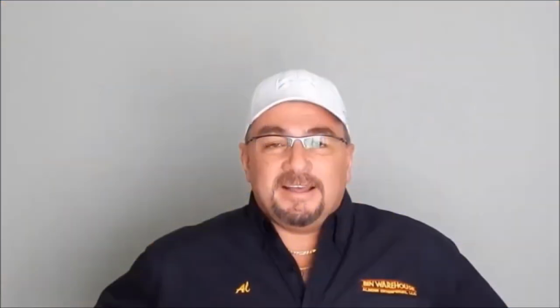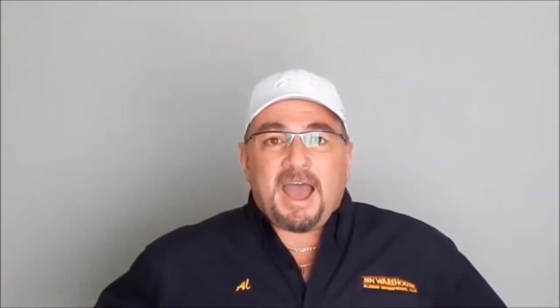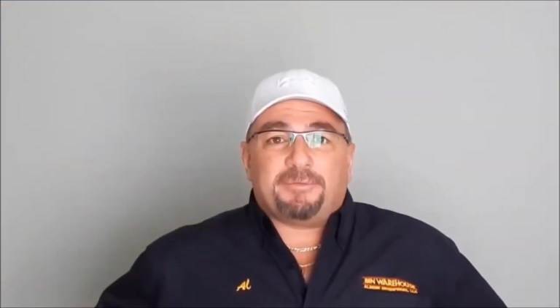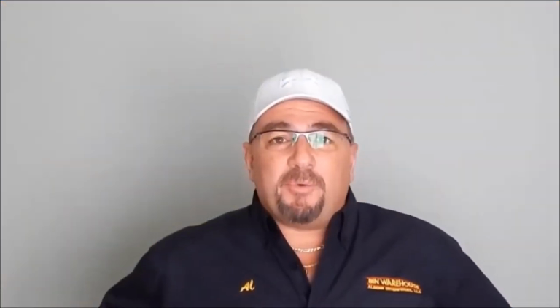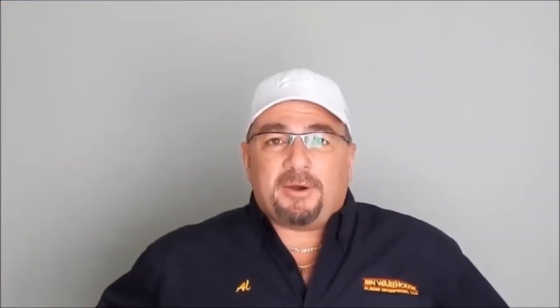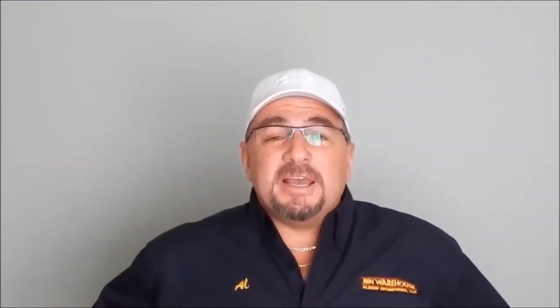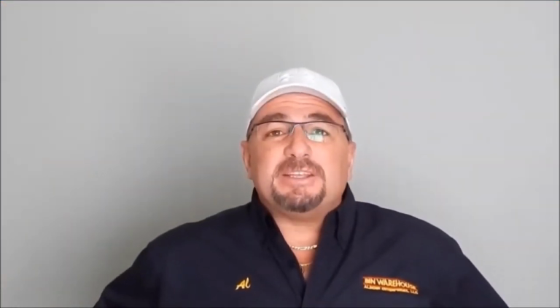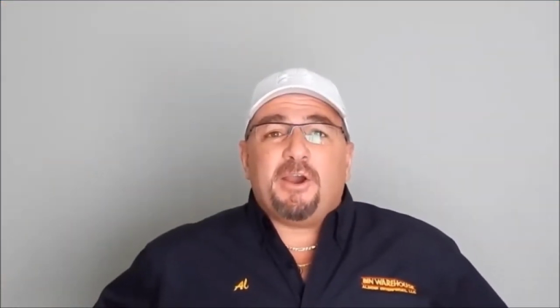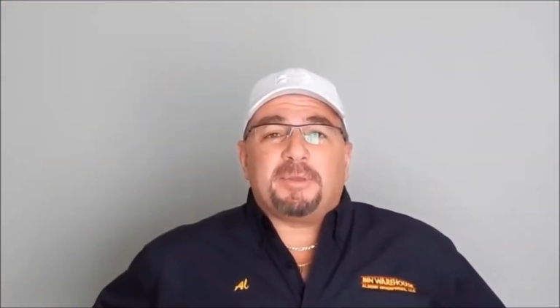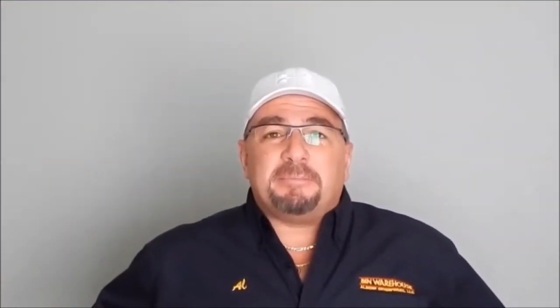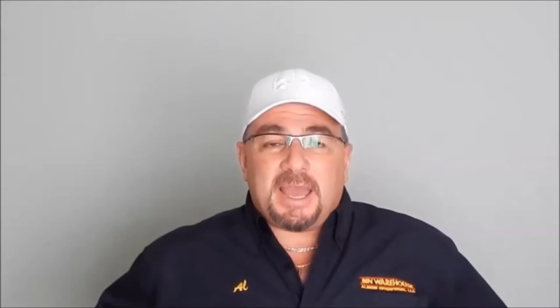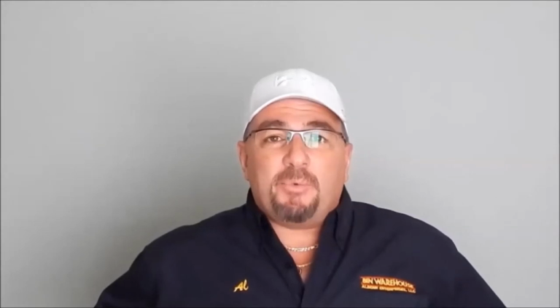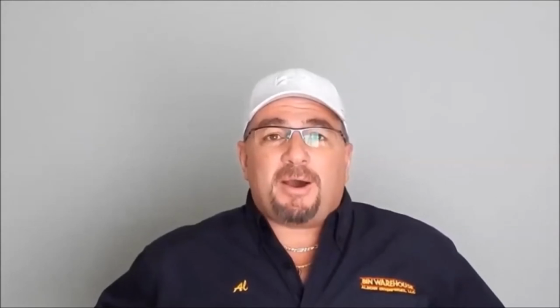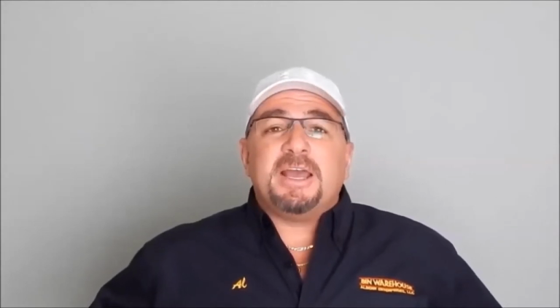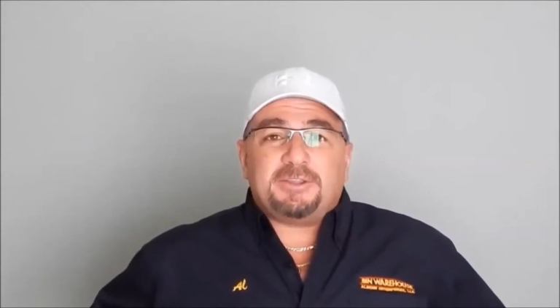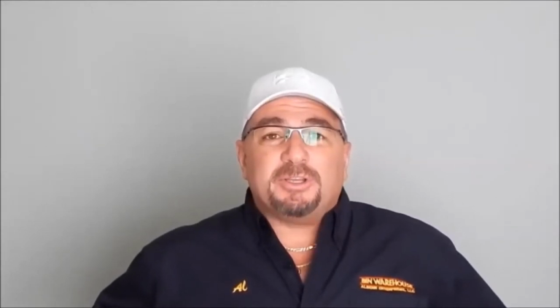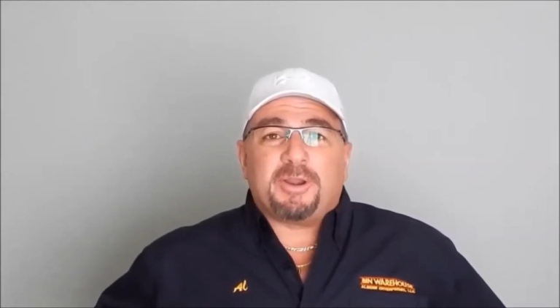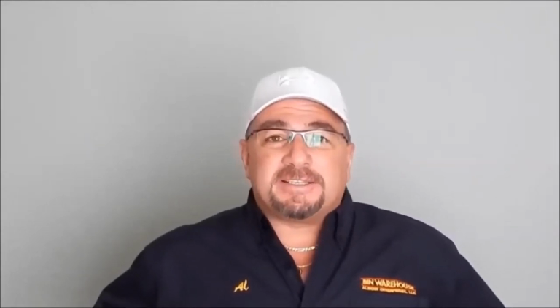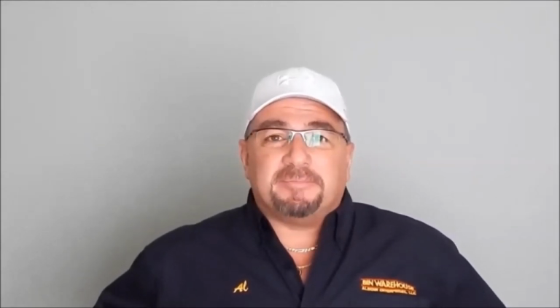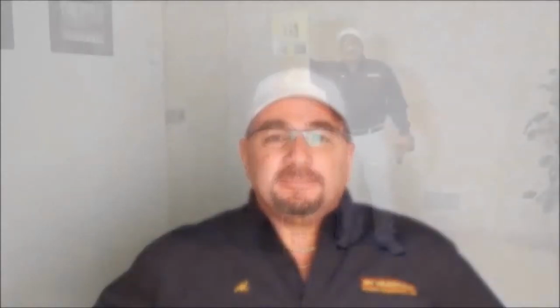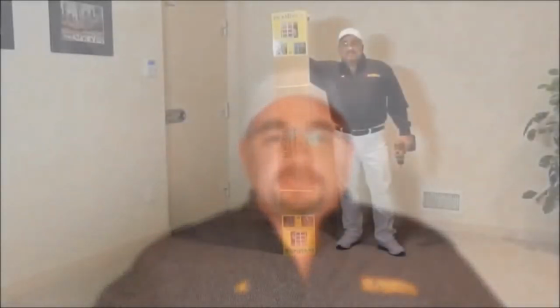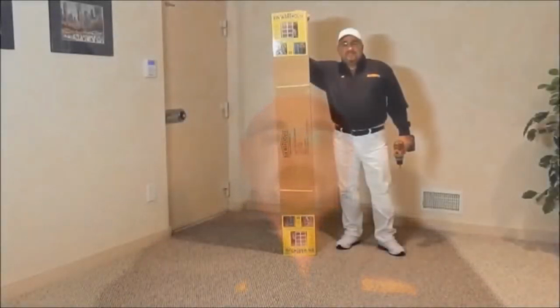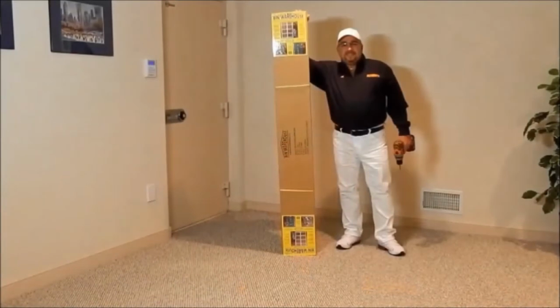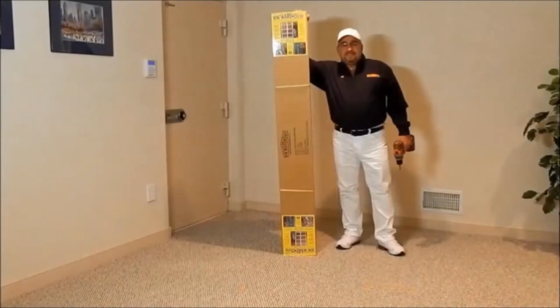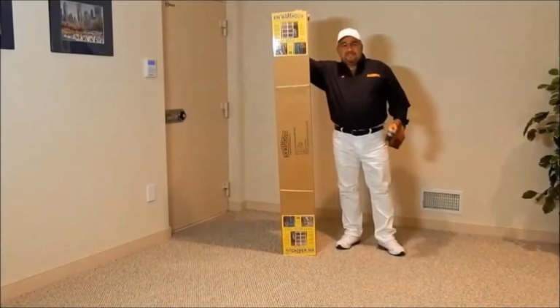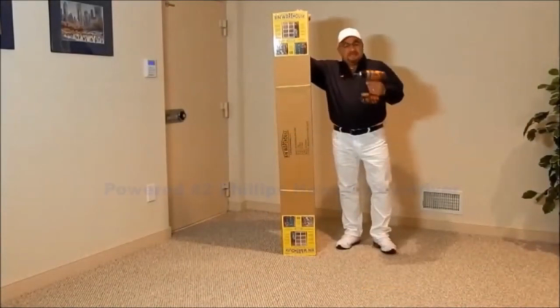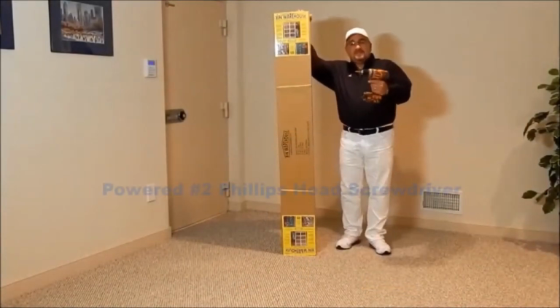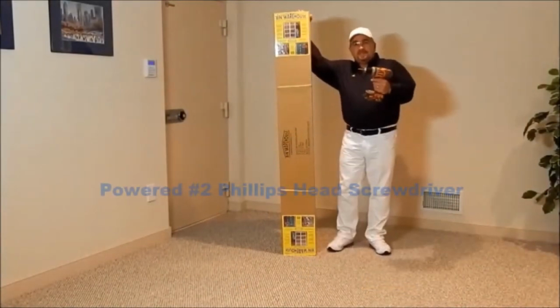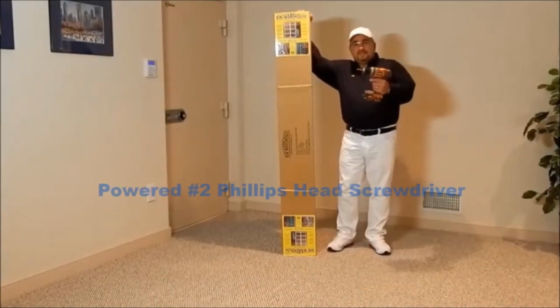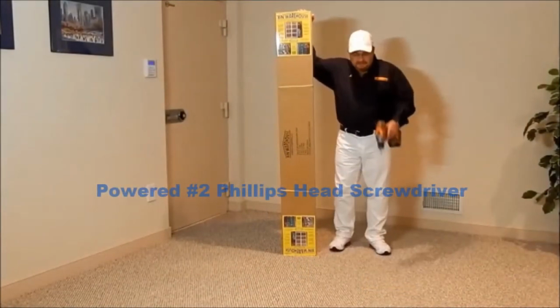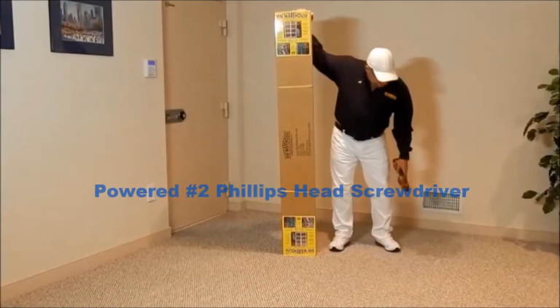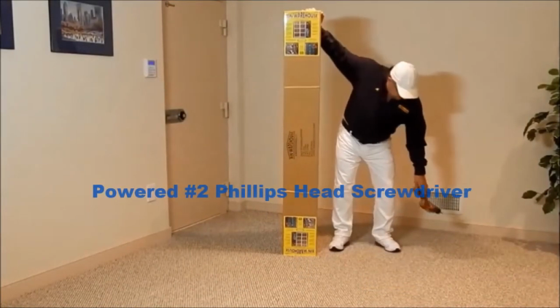Hi, I'm Al from Bin Warehouse. In this video I'll be assembling a Bin Warehouse 8-coat storage system. The only tools needed will be a powered Phillips head screwdriver.